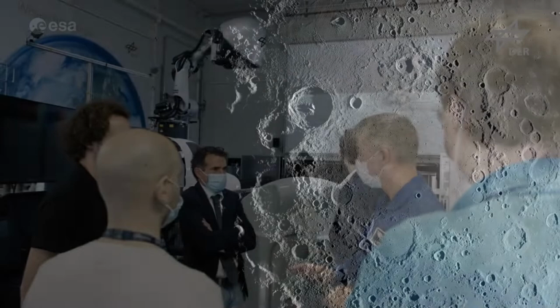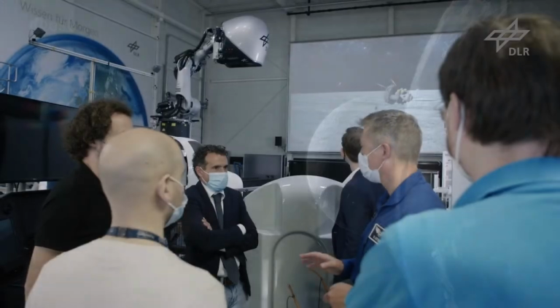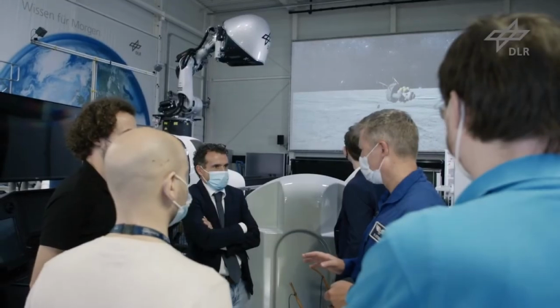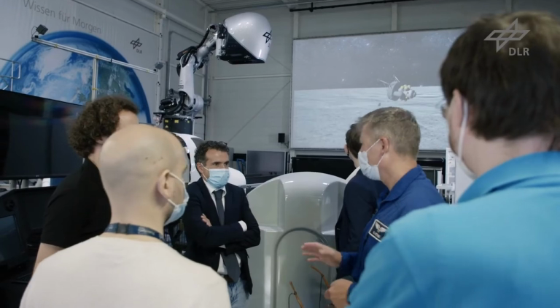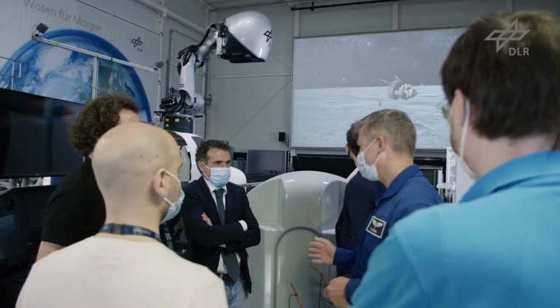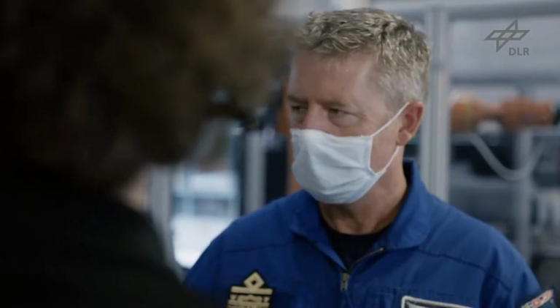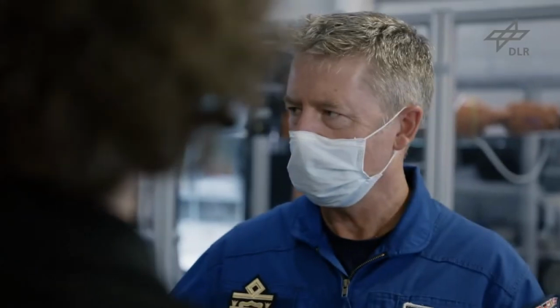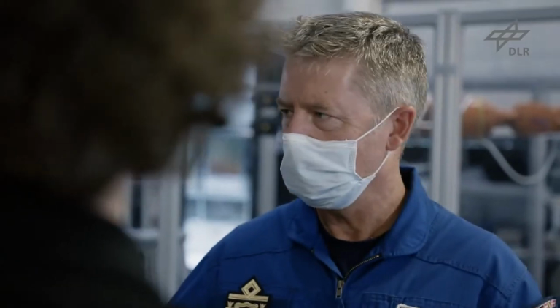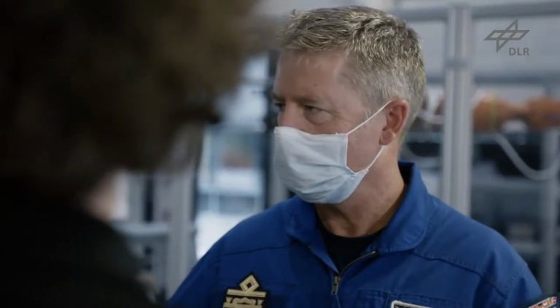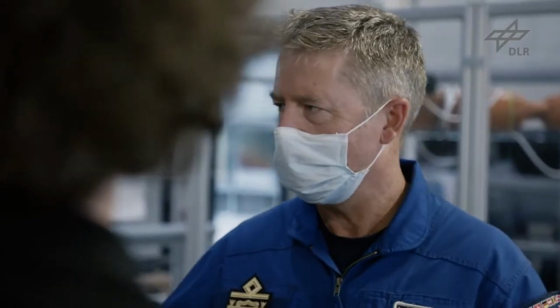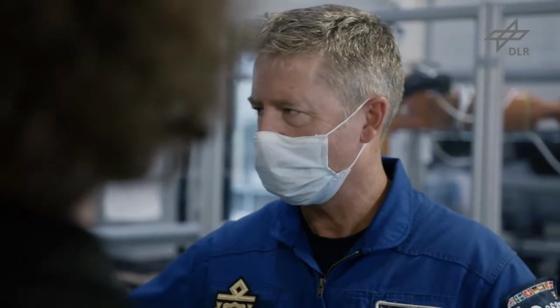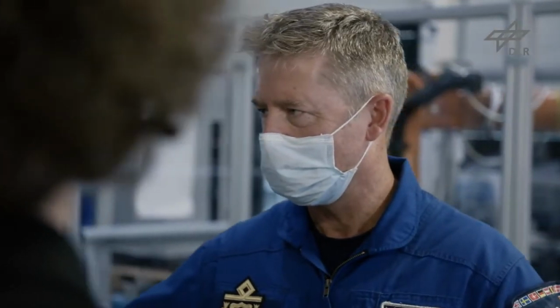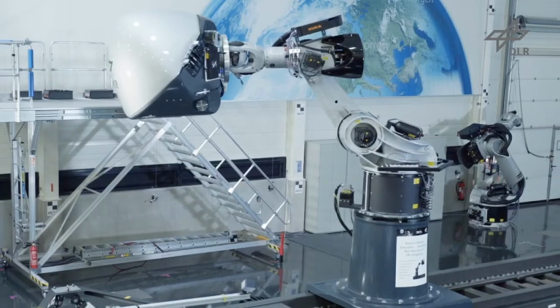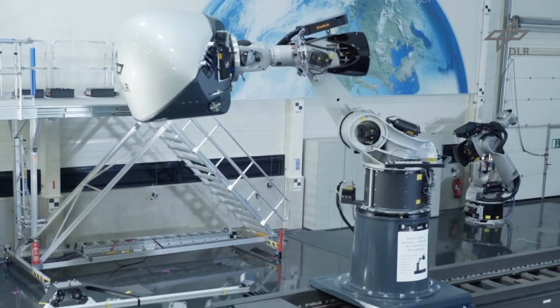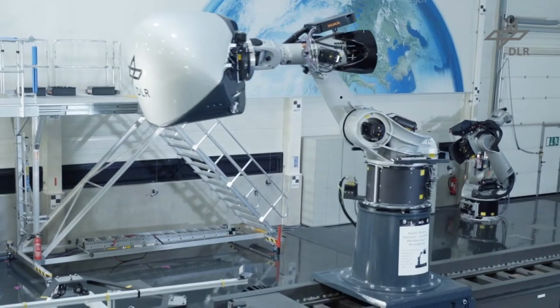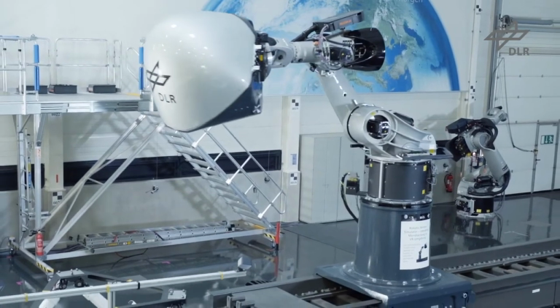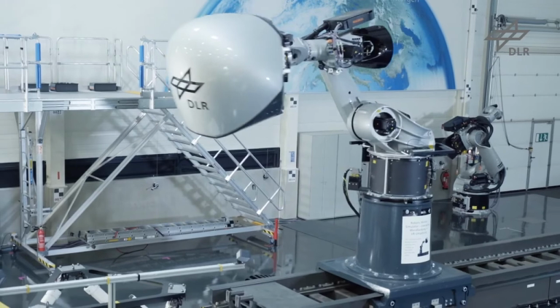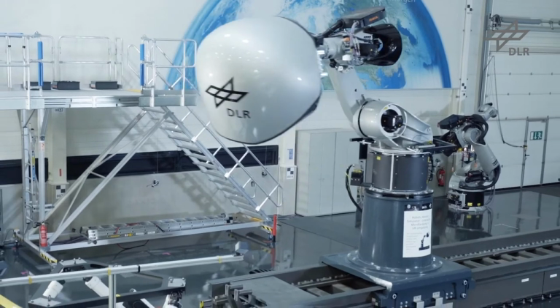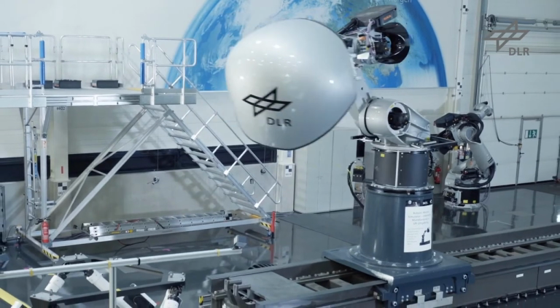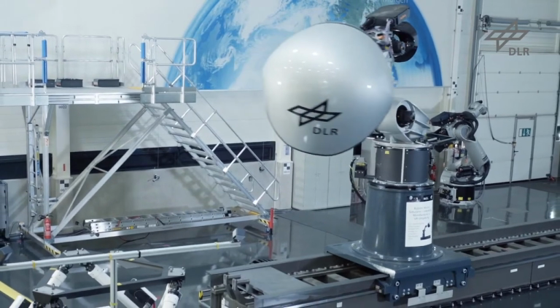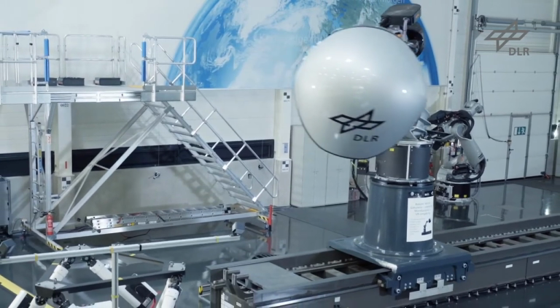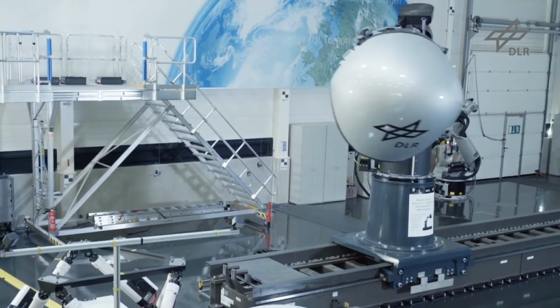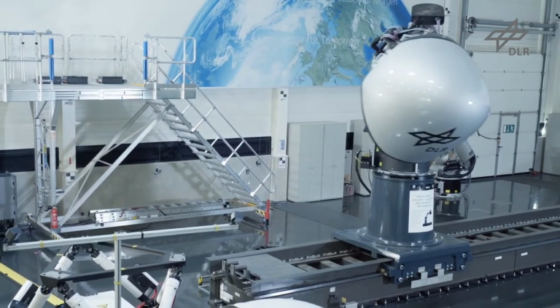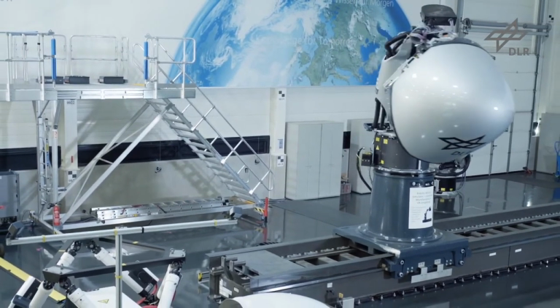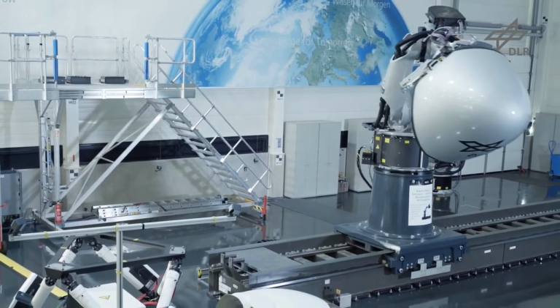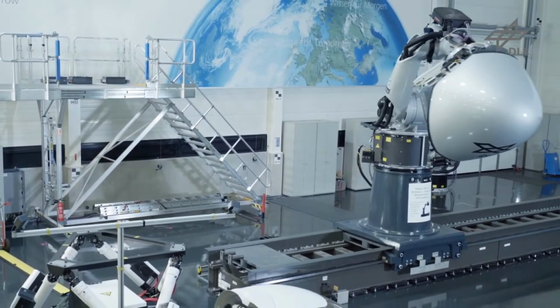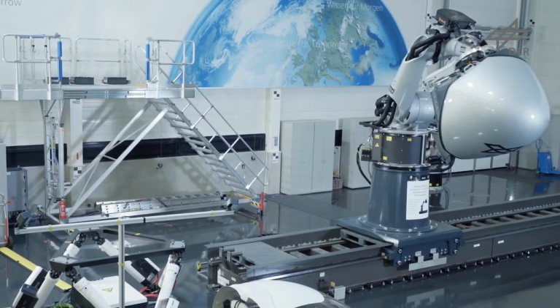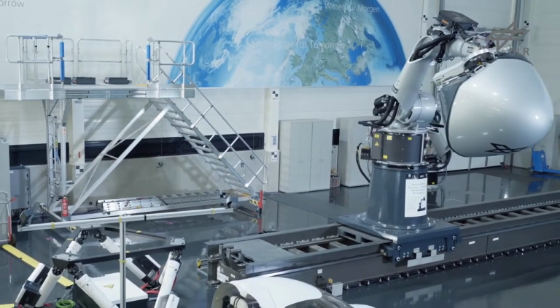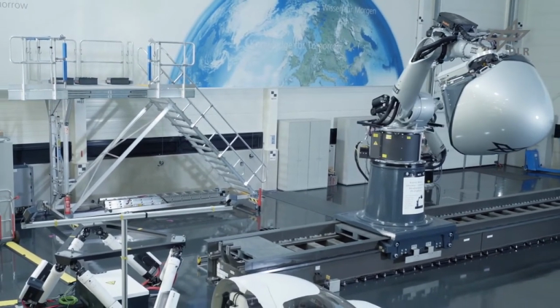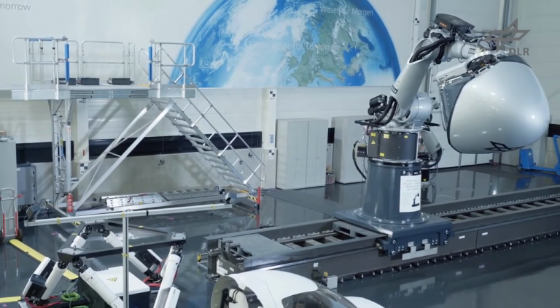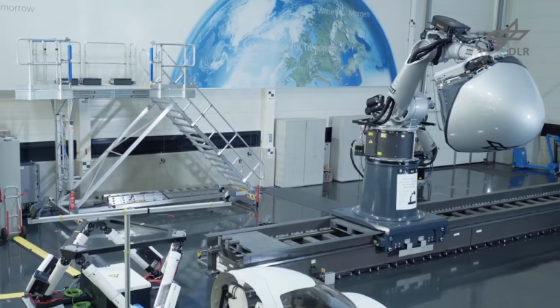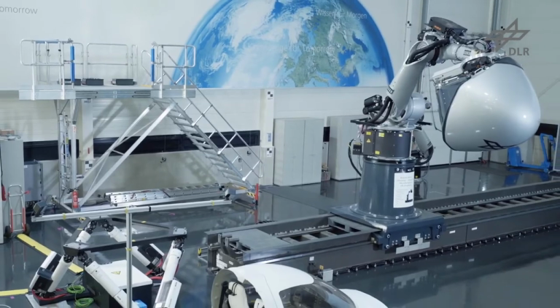Italian ESA astronaut Roberto Vittori took to an advanced flight simulator to try out a mock polar touchdown, as part of a project to design a human-in-the-loop lunar landing system.